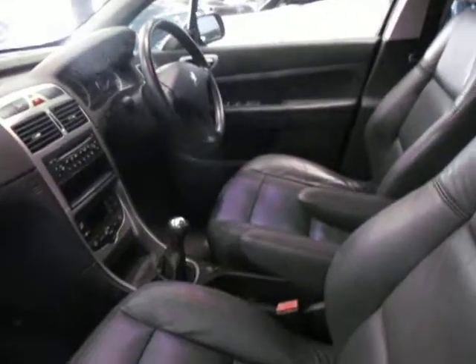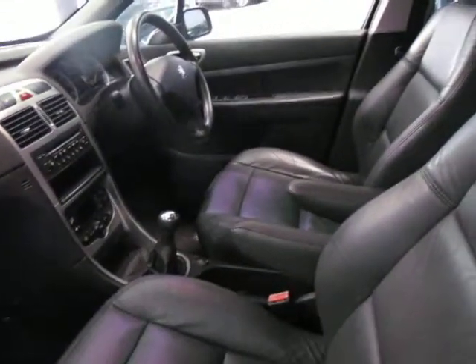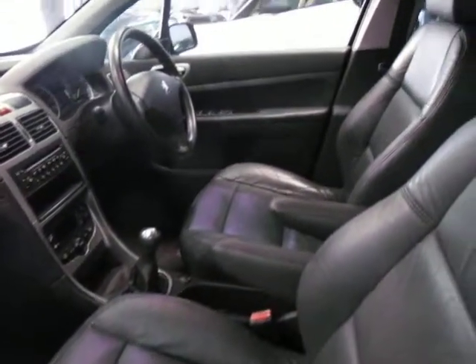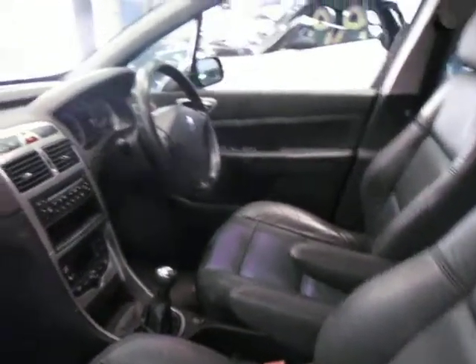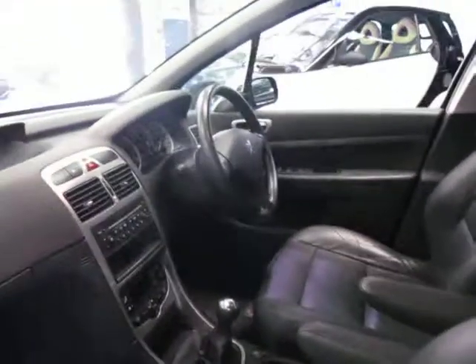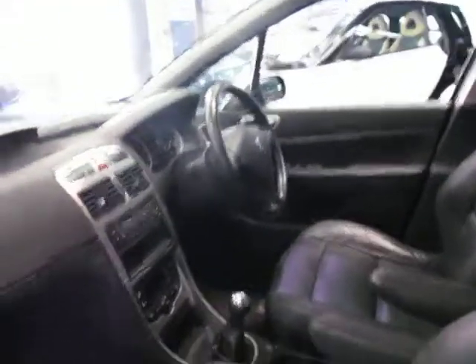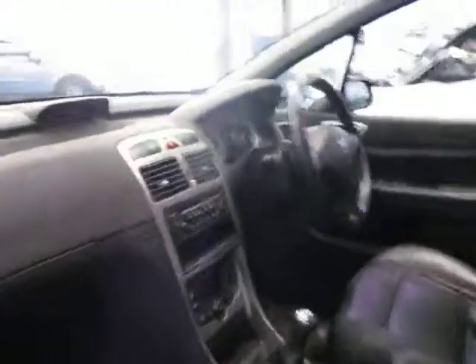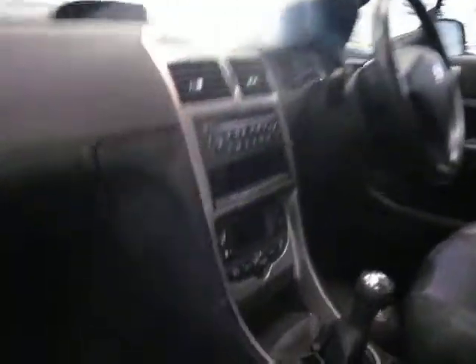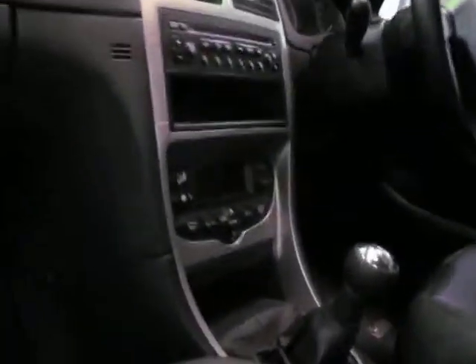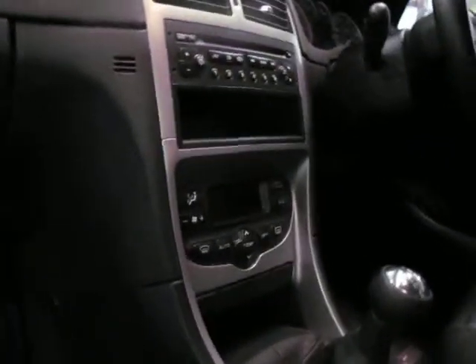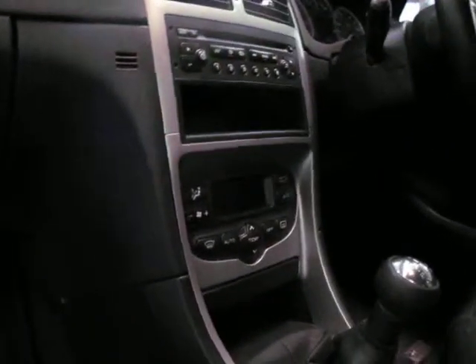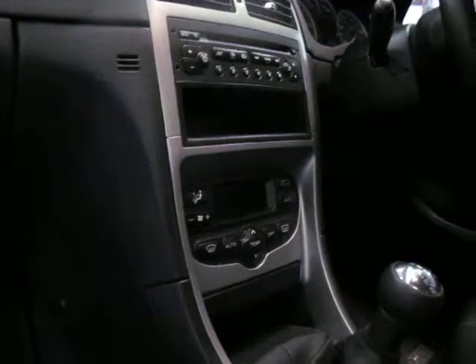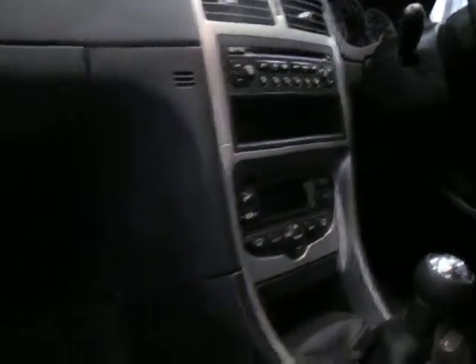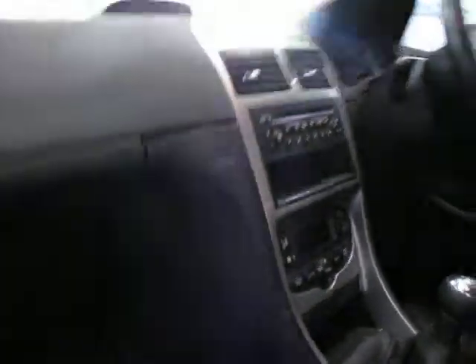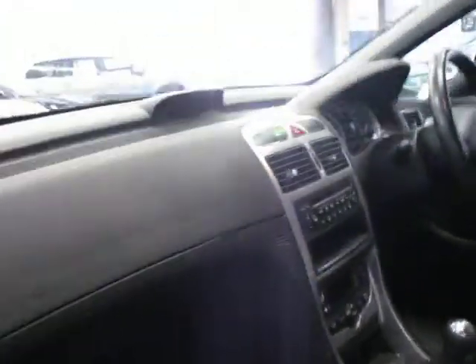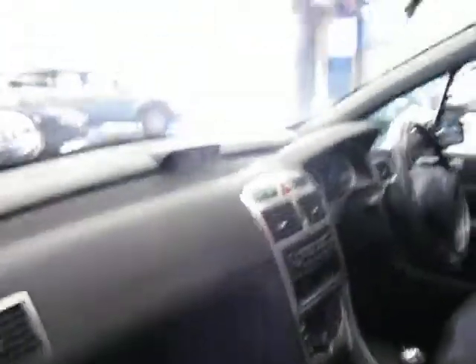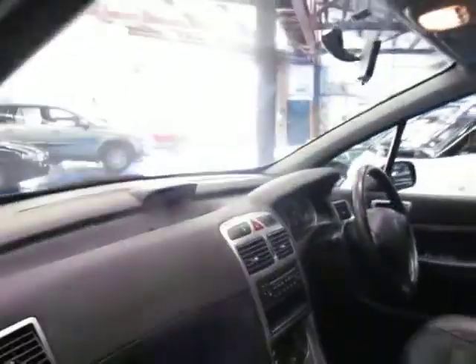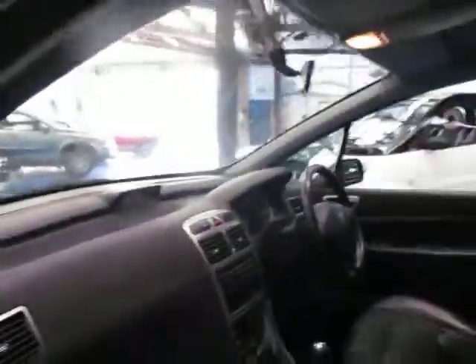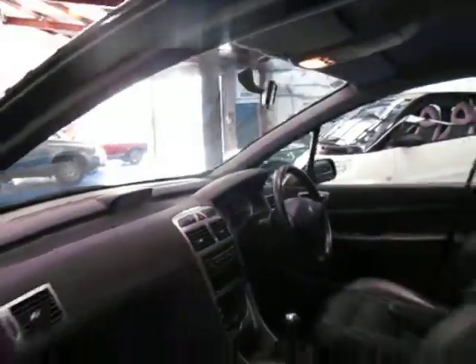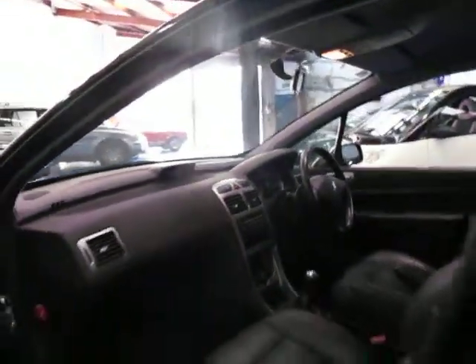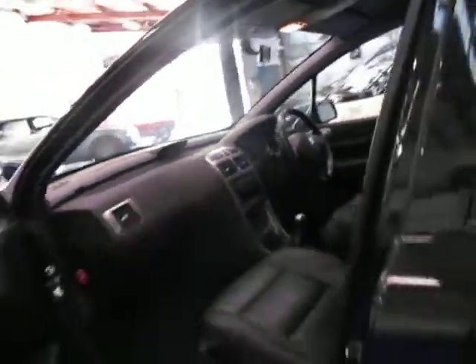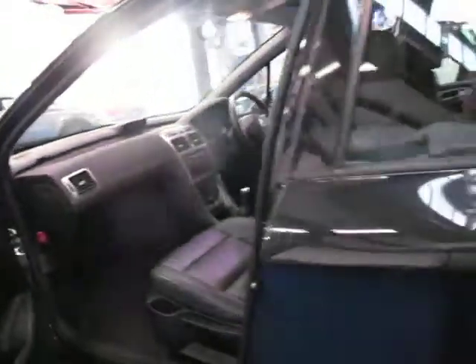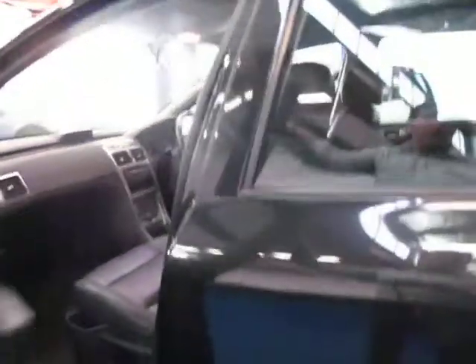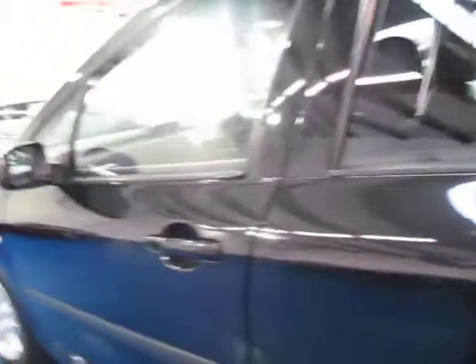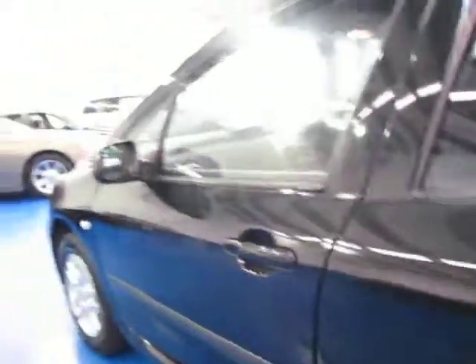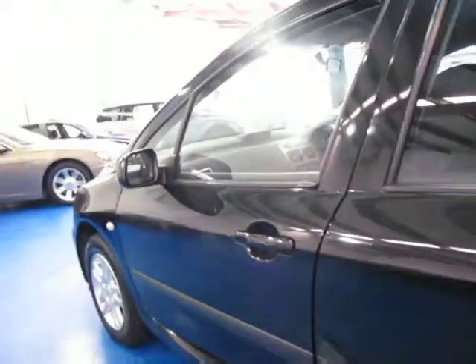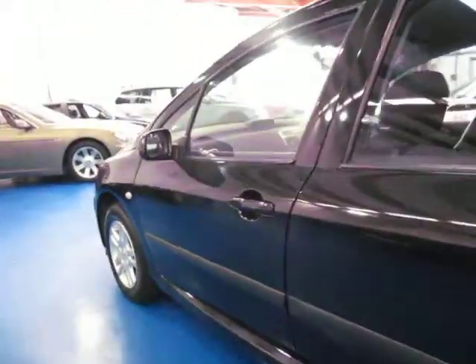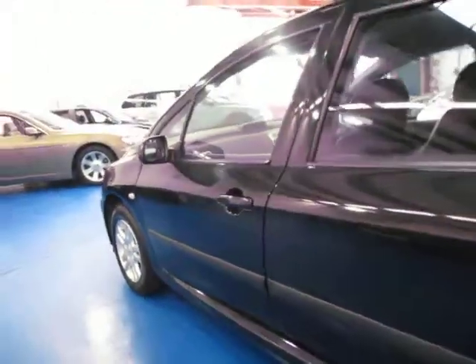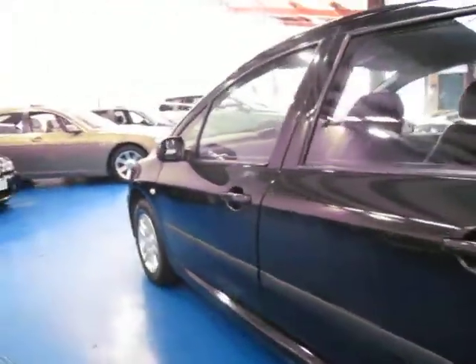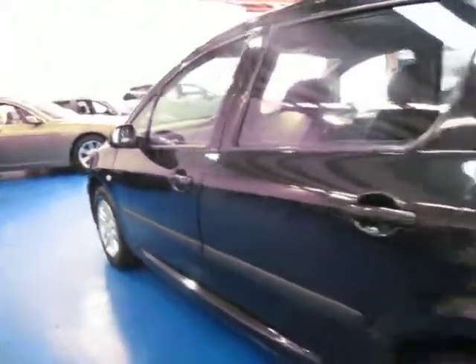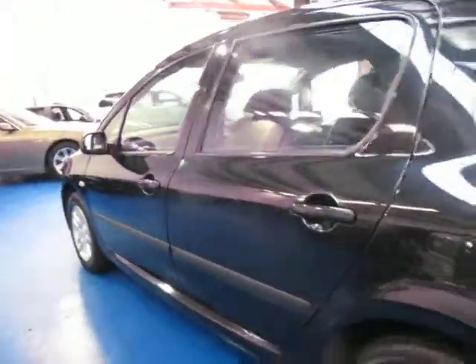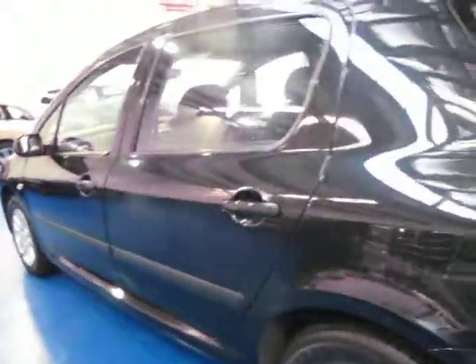It's got armrests, and as I mentioned, it is a manual. It's got climate control, CD player, air conditioning, airbags. These really did come fully loaded — big, solid doors, being a Peugeot.